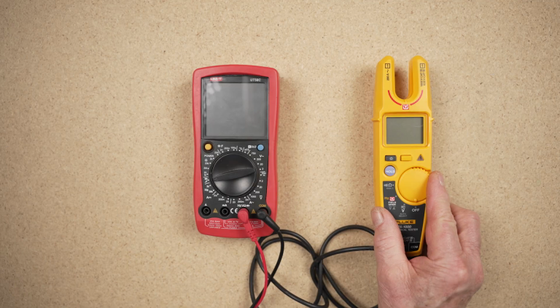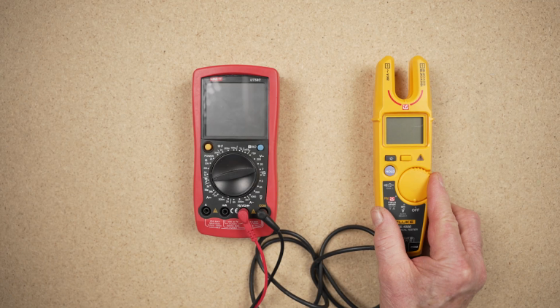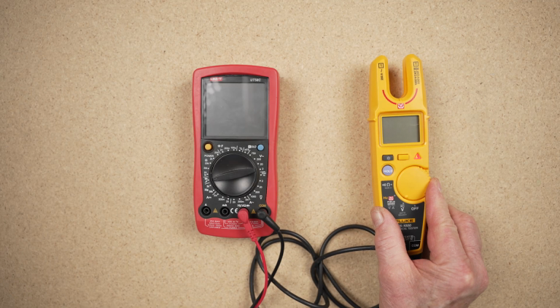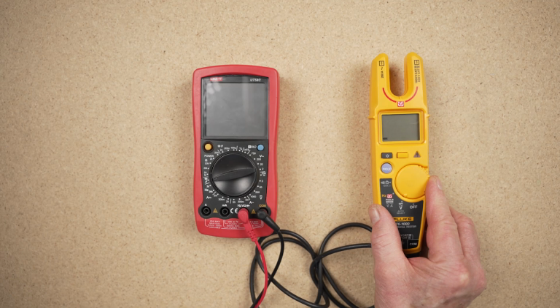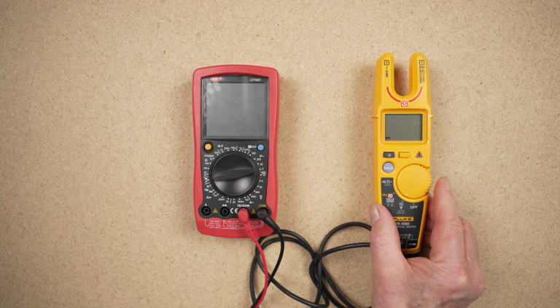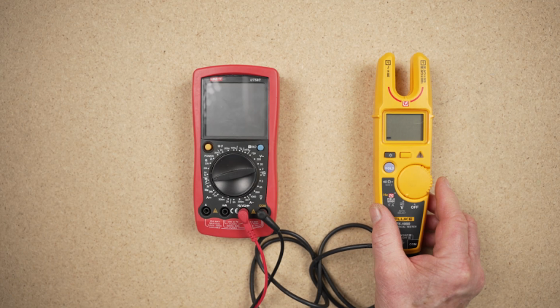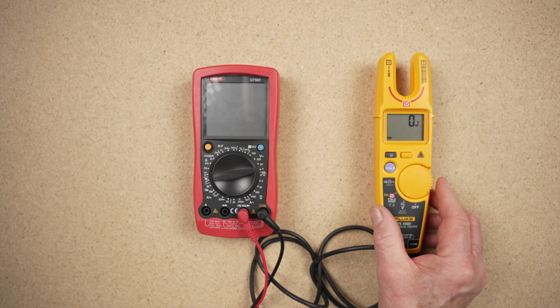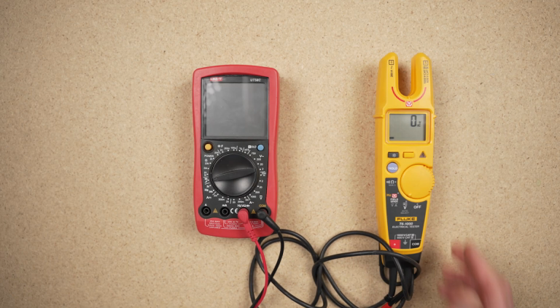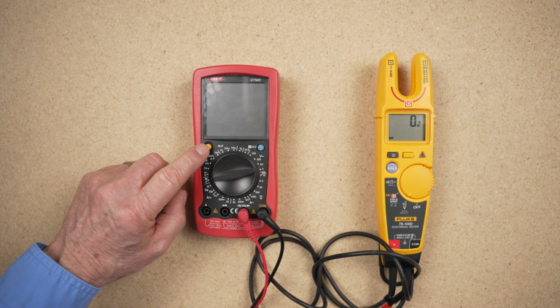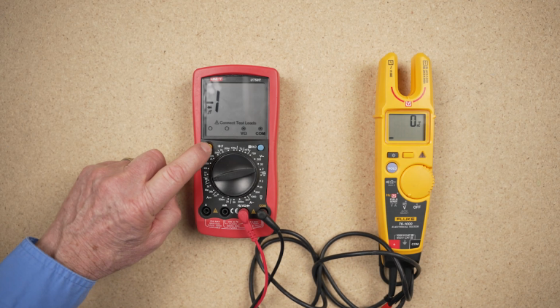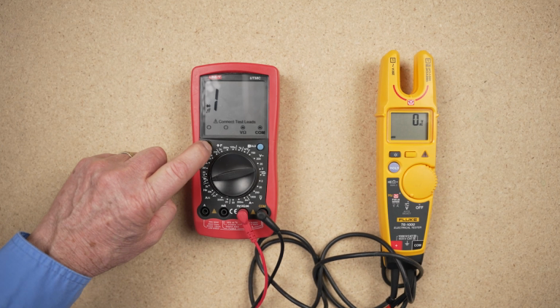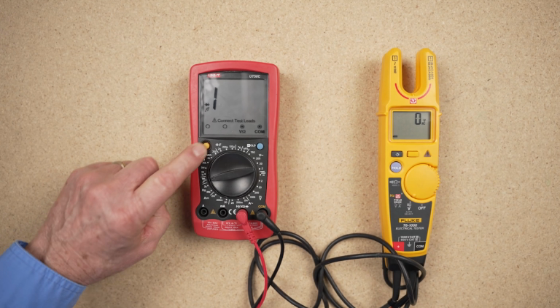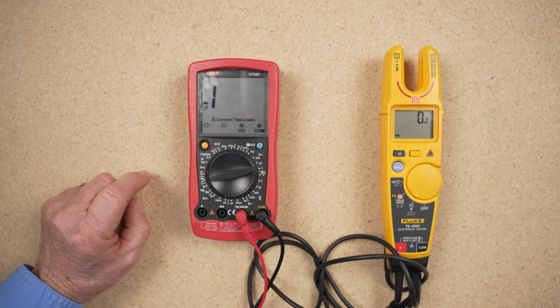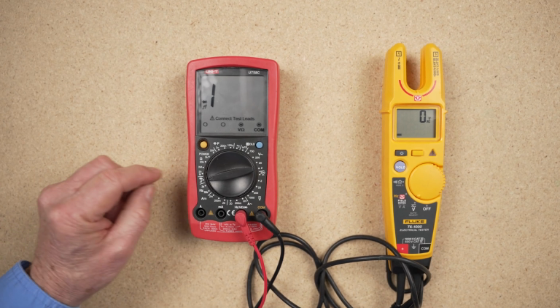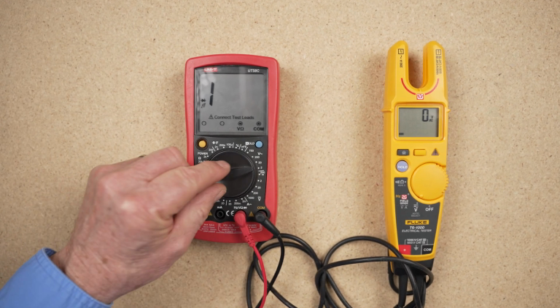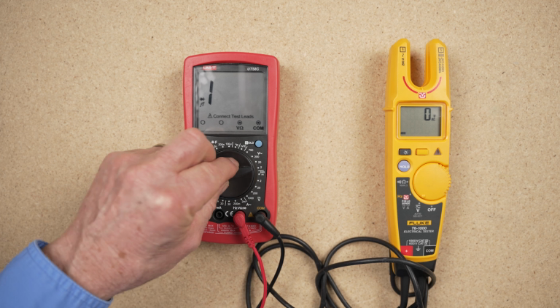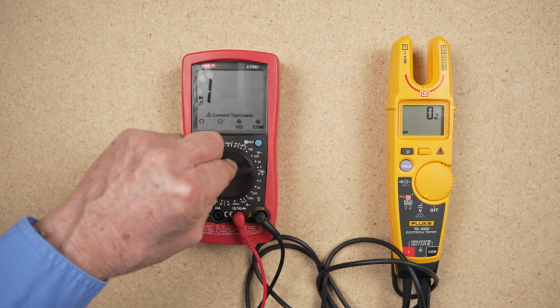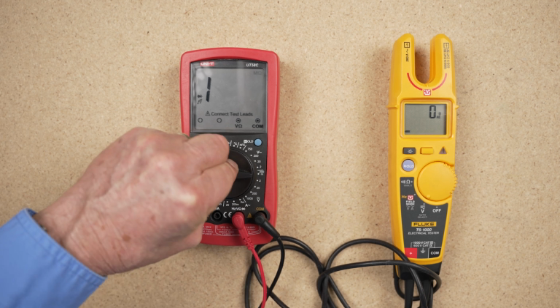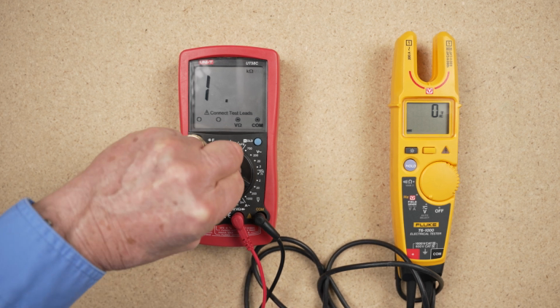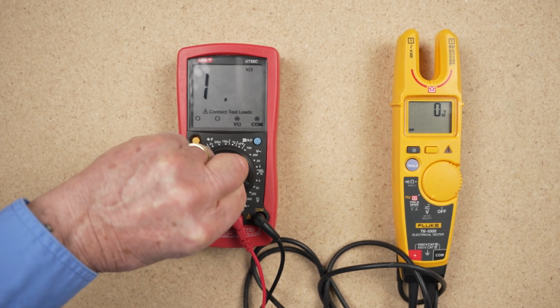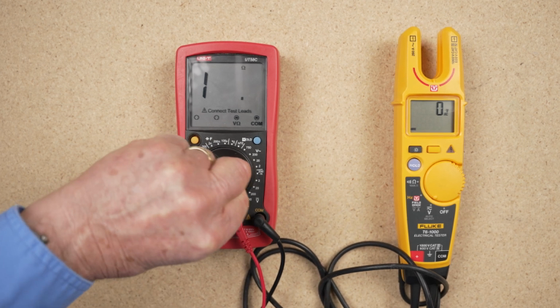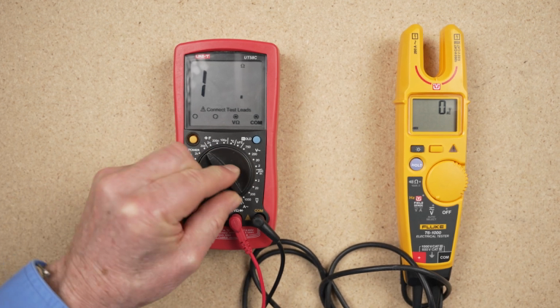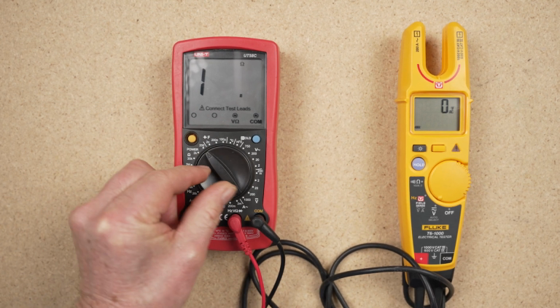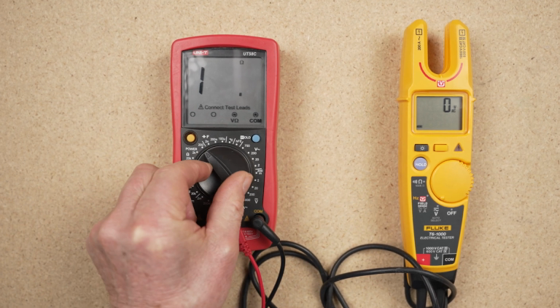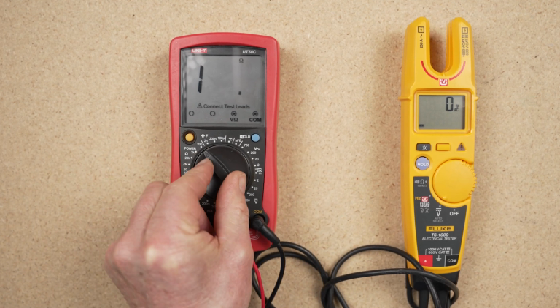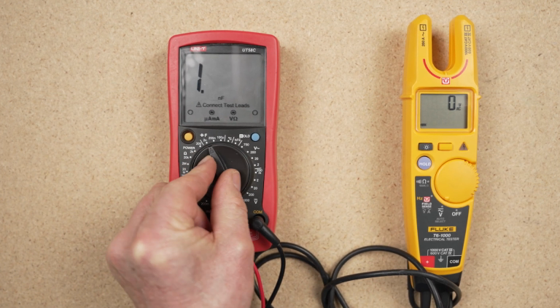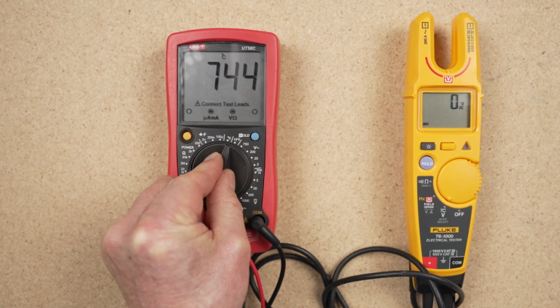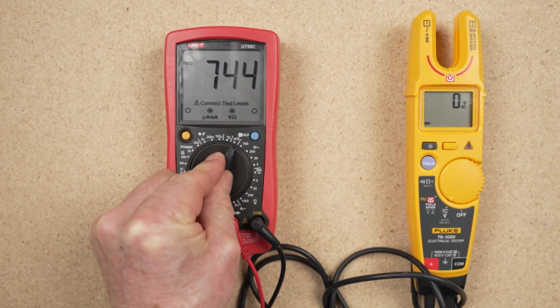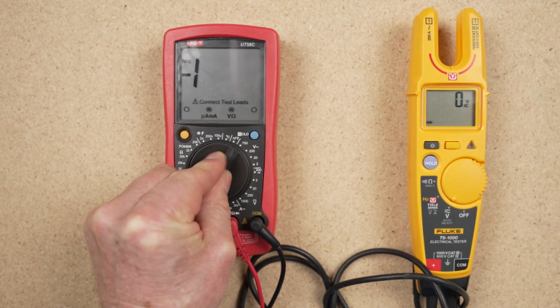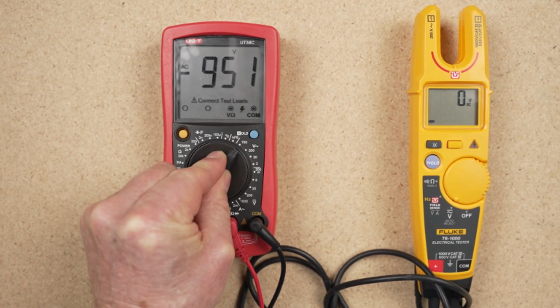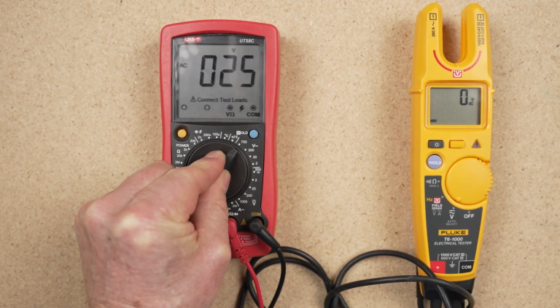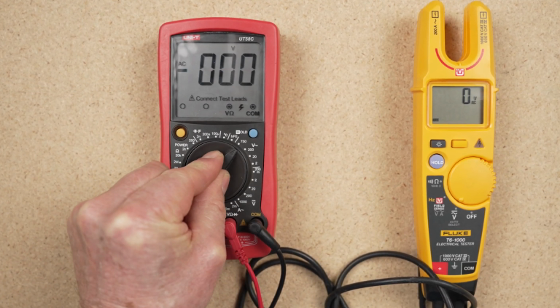Whatever multimeter you choose, it is essential that you become very familiar with its operation, so you can safely use and maintain the tool correctly, without confusion.